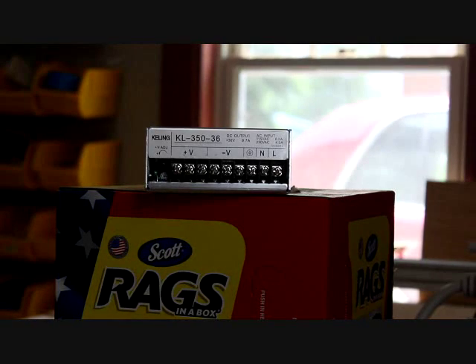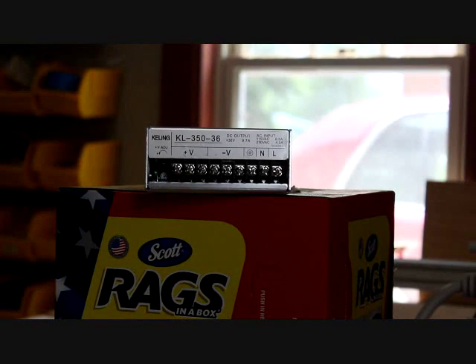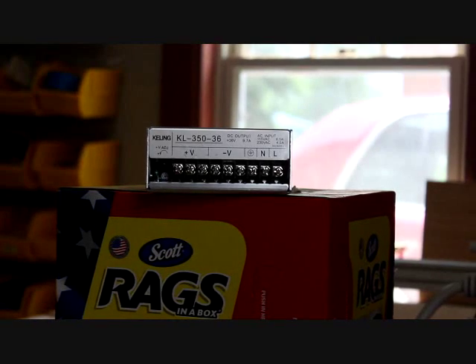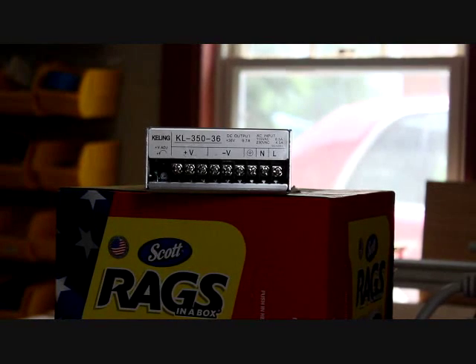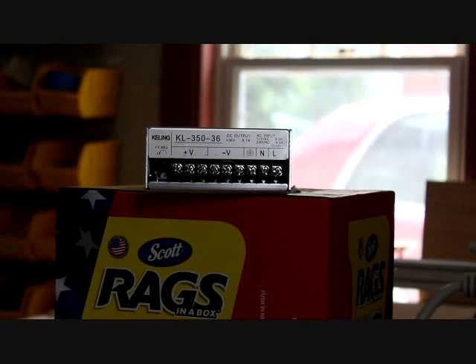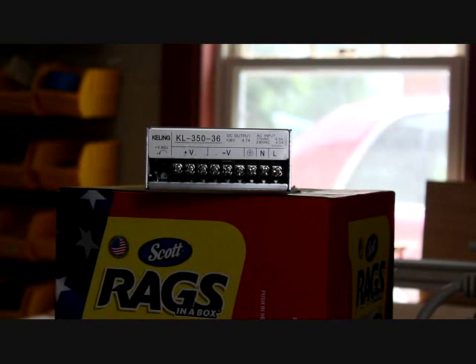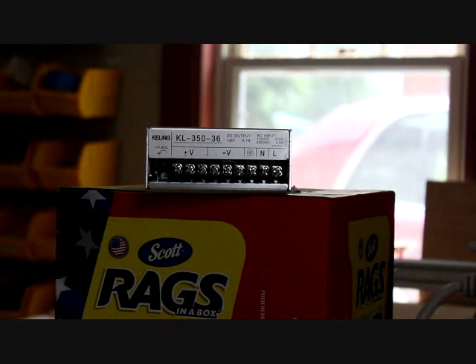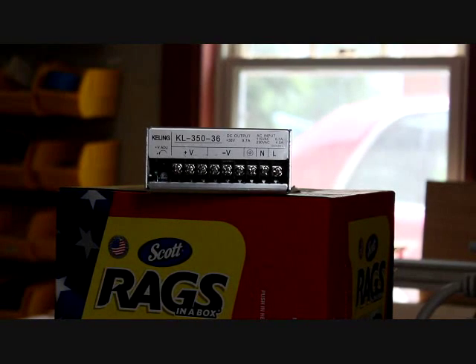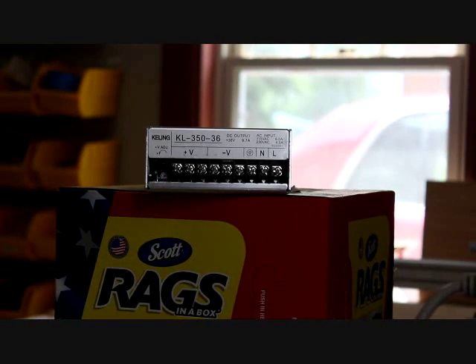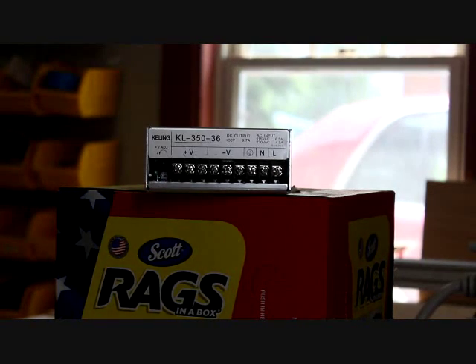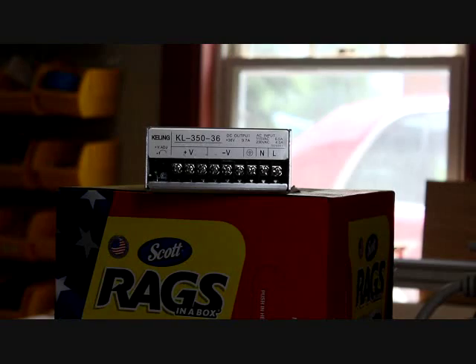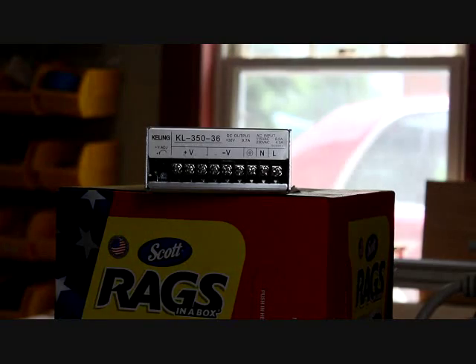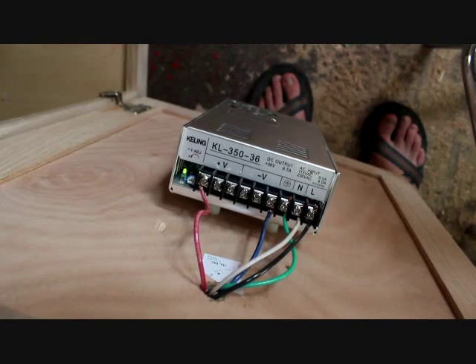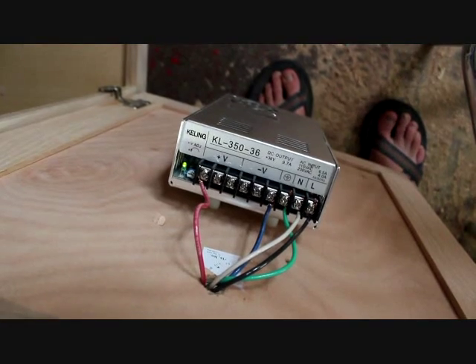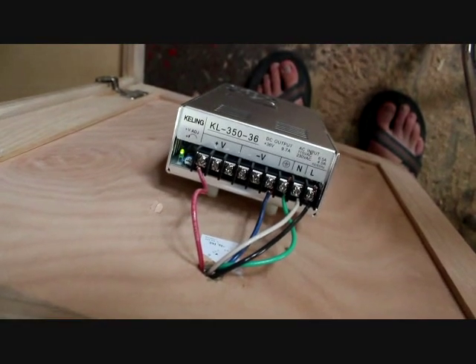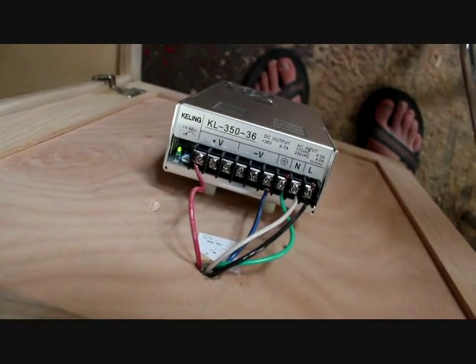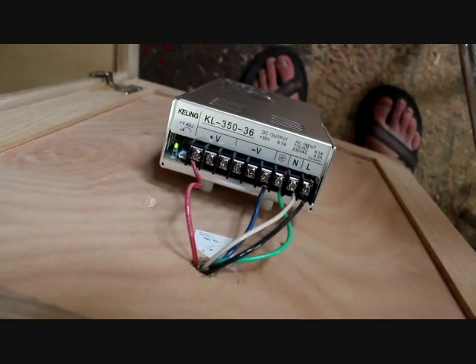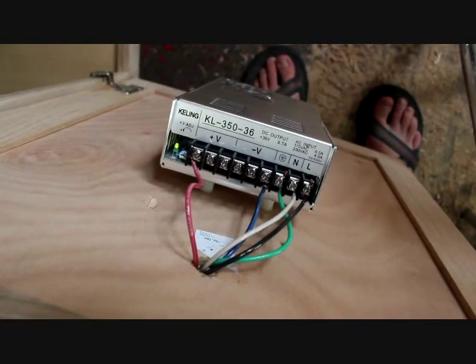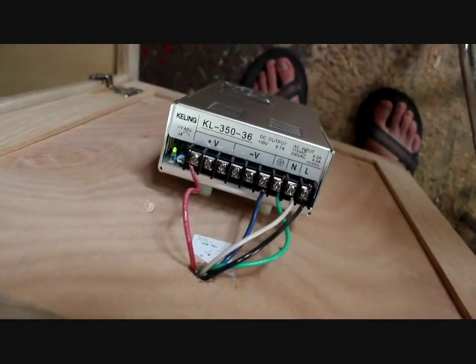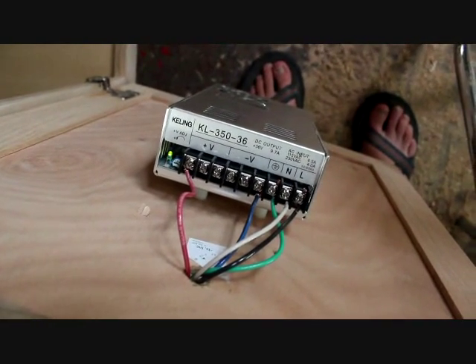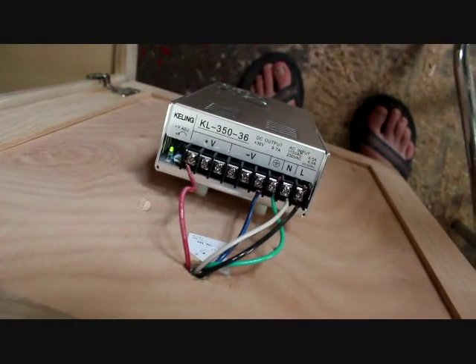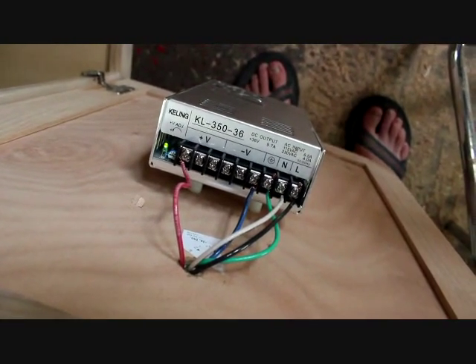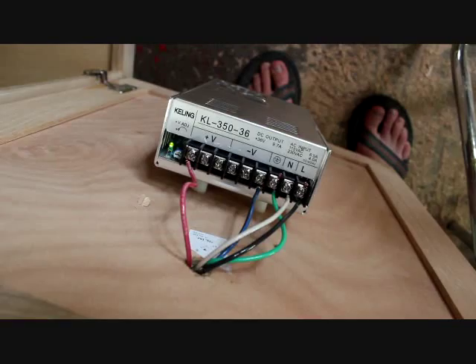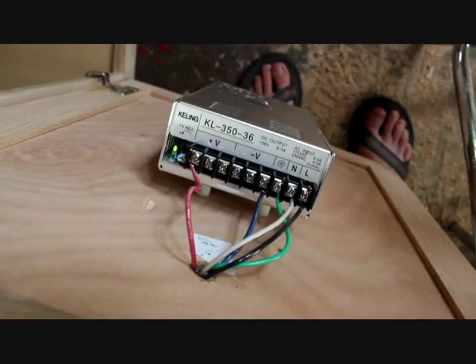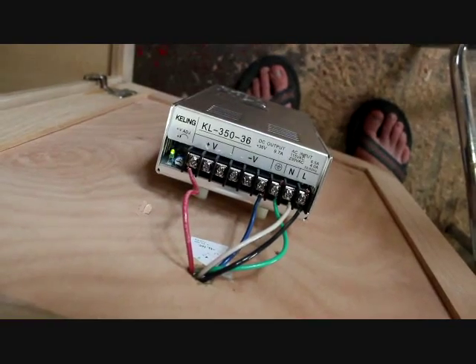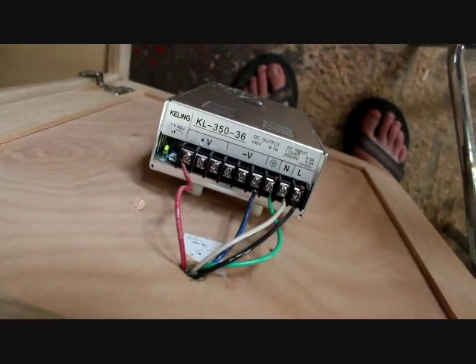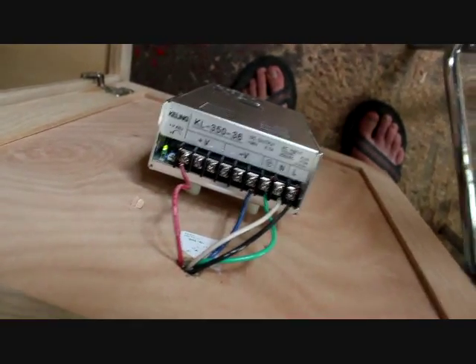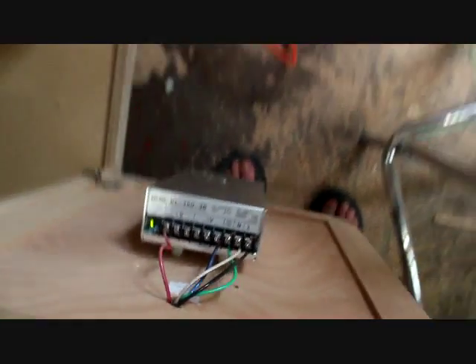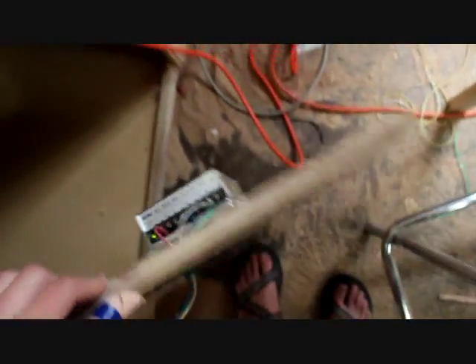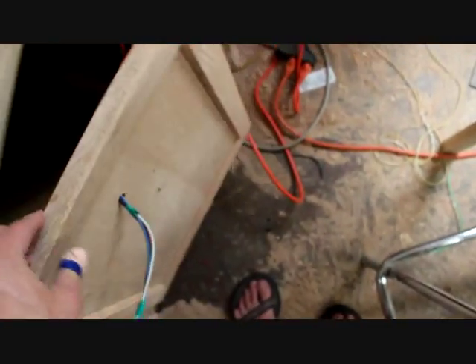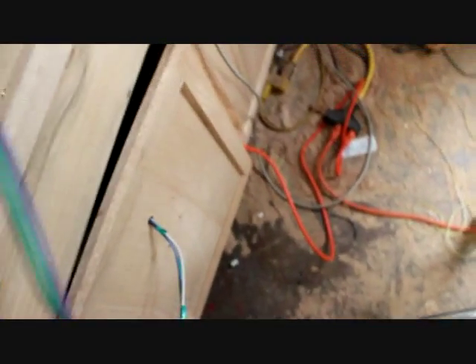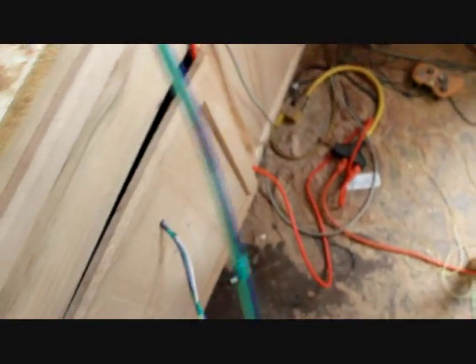Next thing we are going to do is reattach all of the wires. After reattaching all of the wires, I mounted the power supply to the inside of this cabinet door which the CNC rides on.